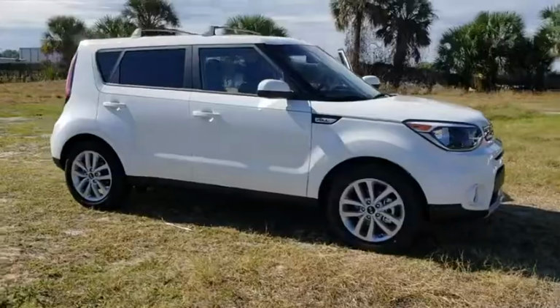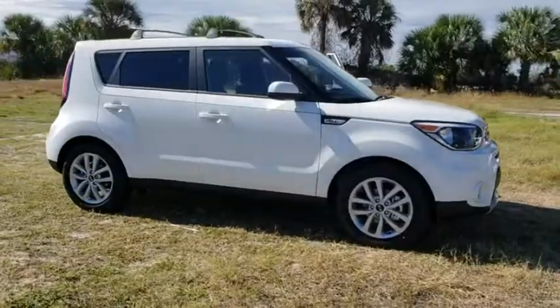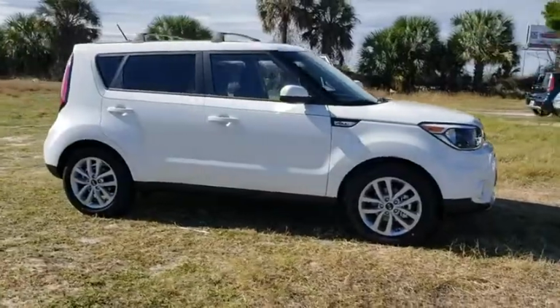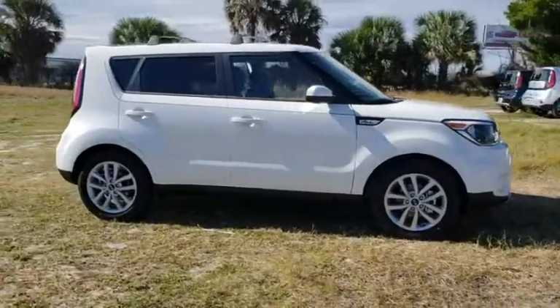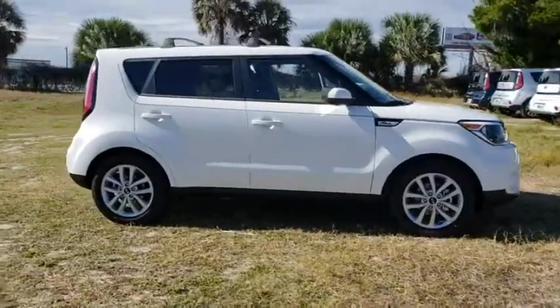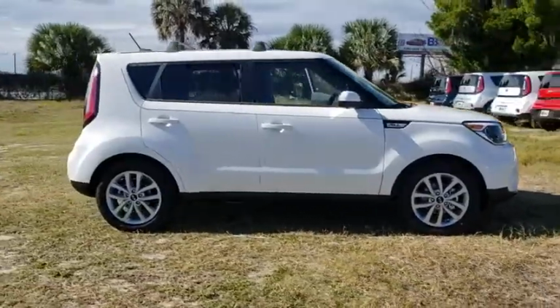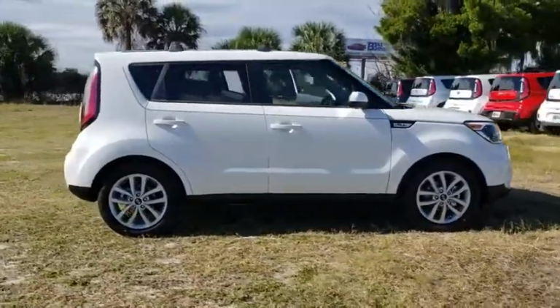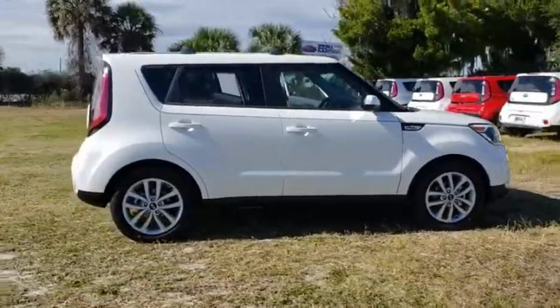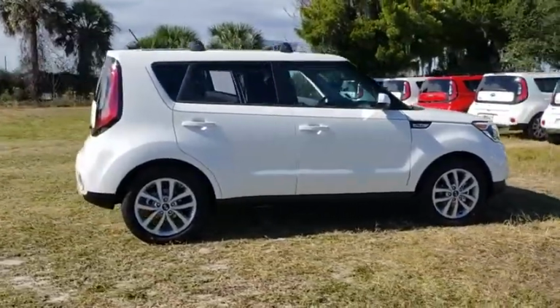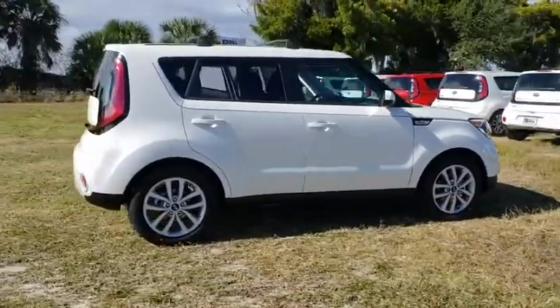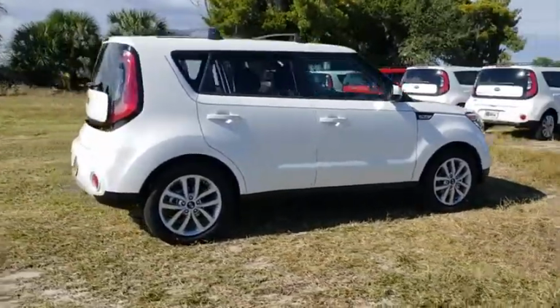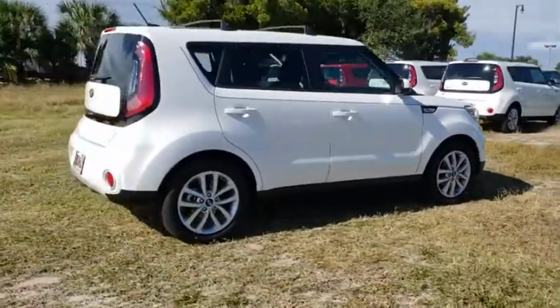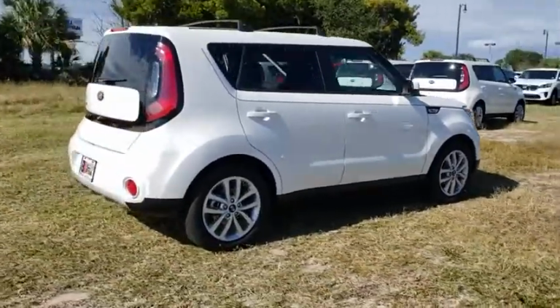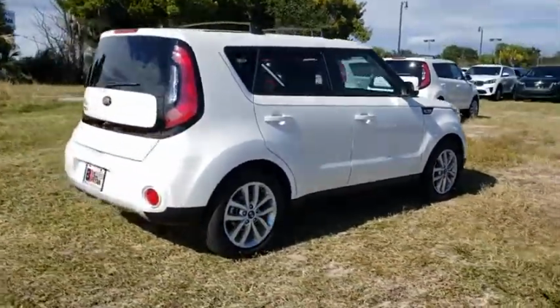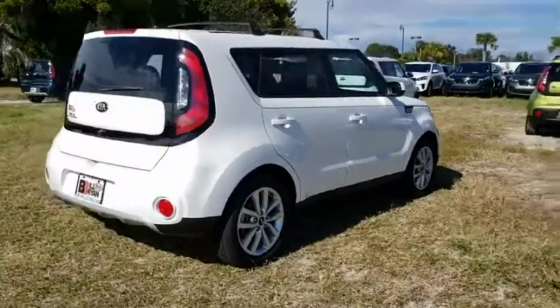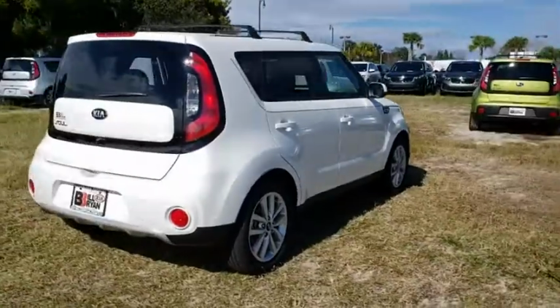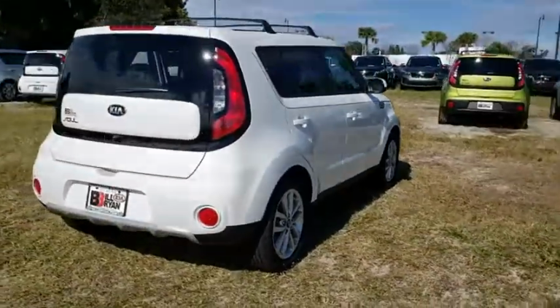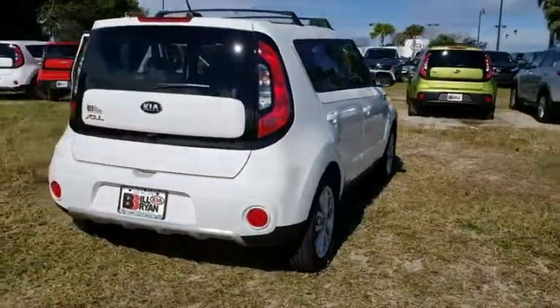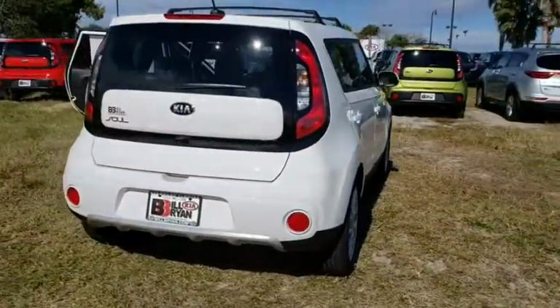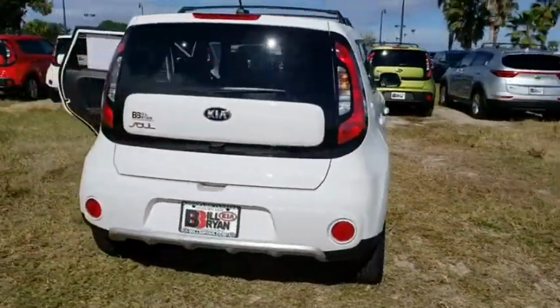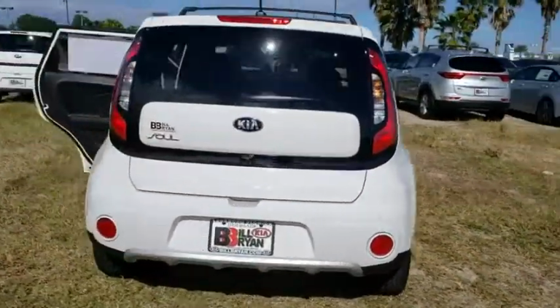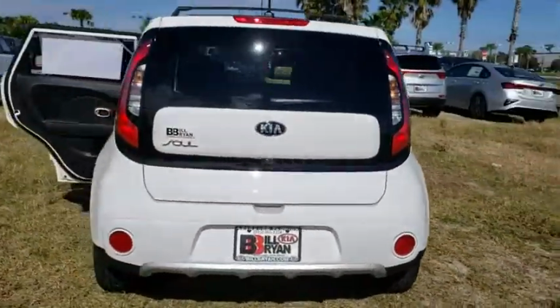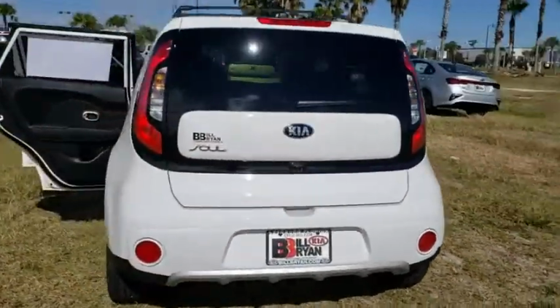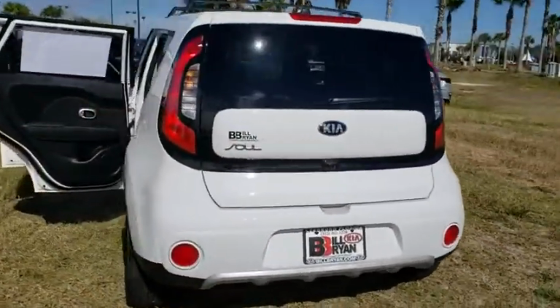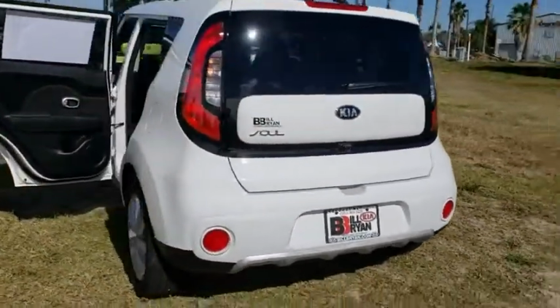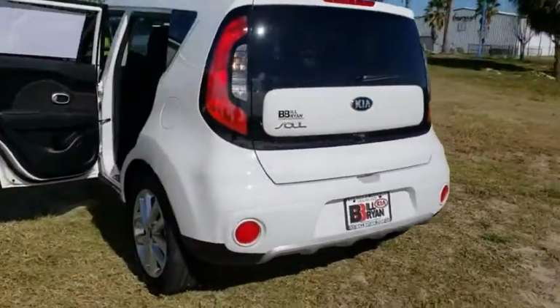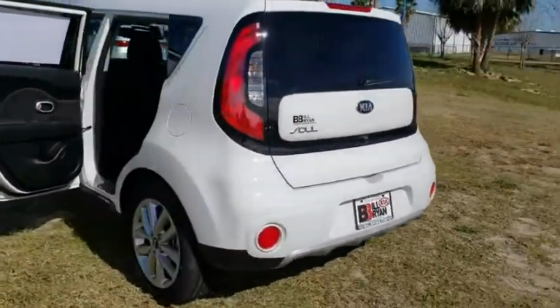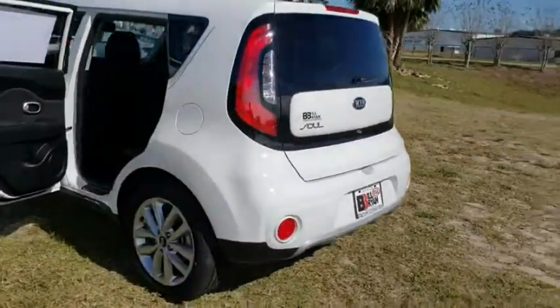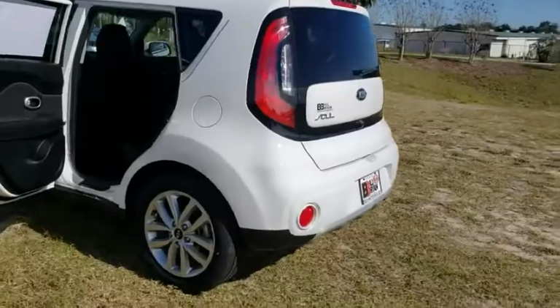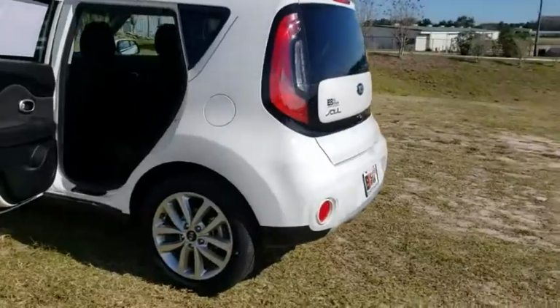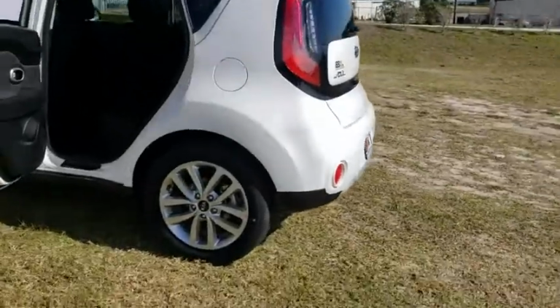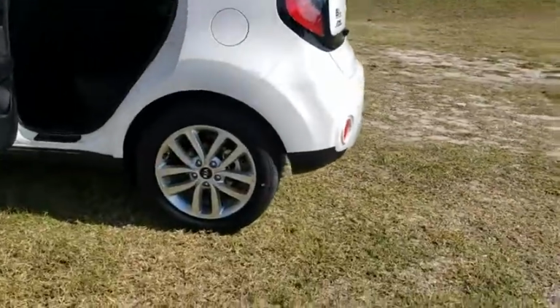The 2019 Kia Soul. The Soul is quick and ready with its innovative, catchy style, a sharp, roomy, and well-fitted cabin, and a comprehensive list of safety and fun features.